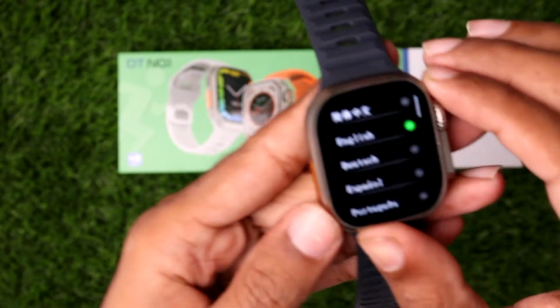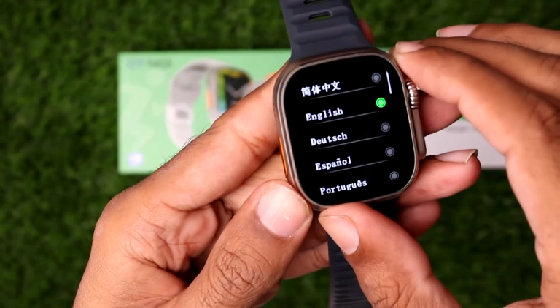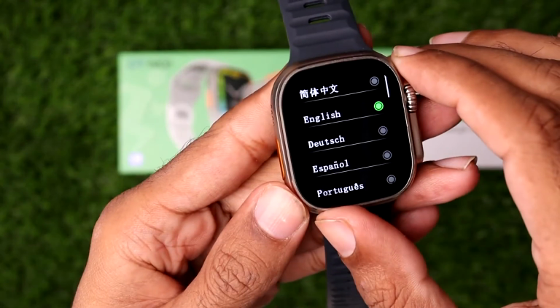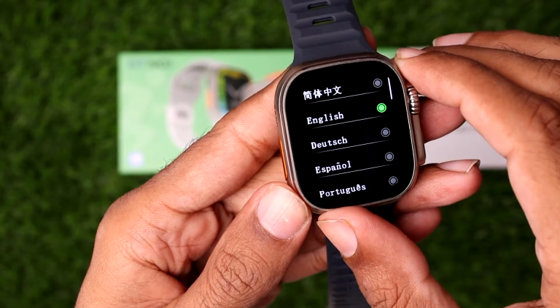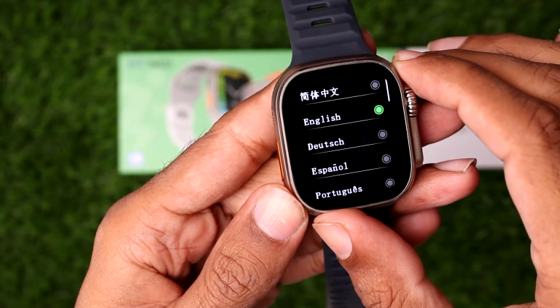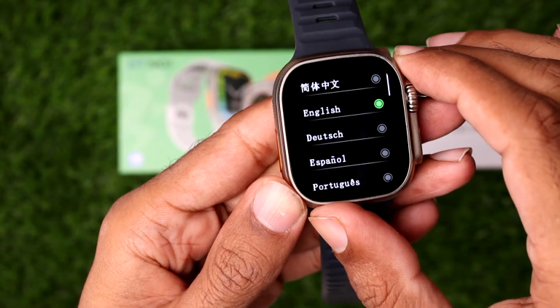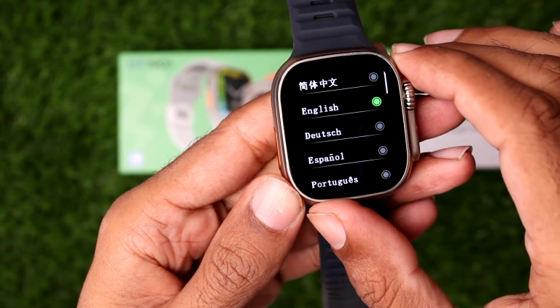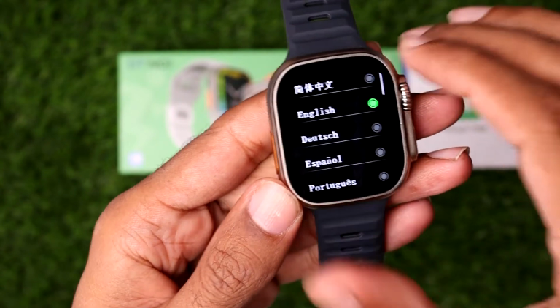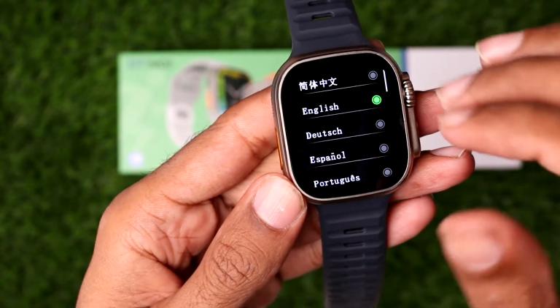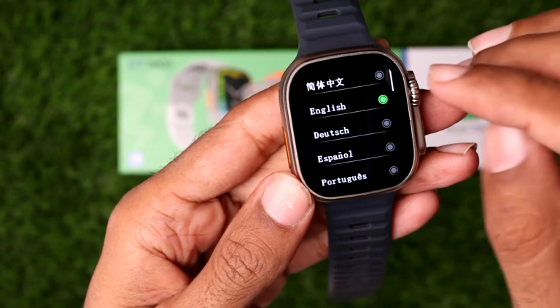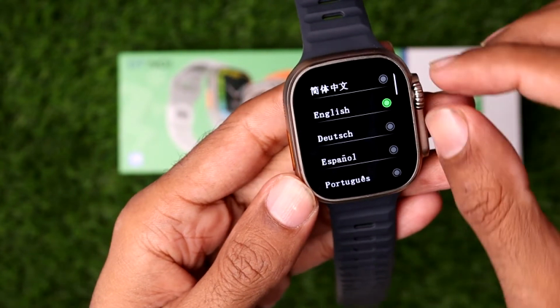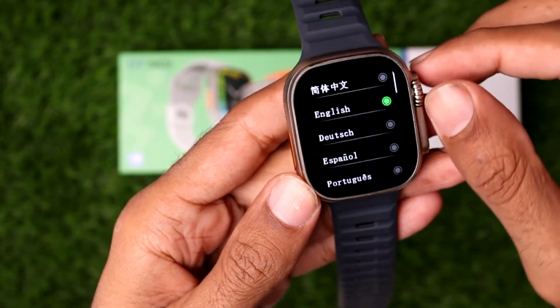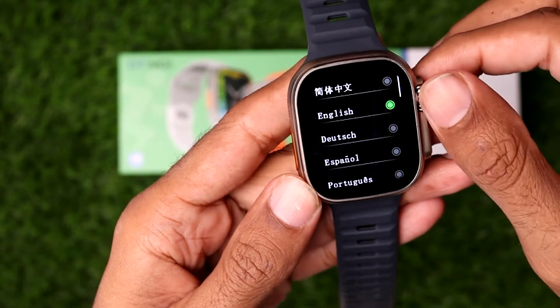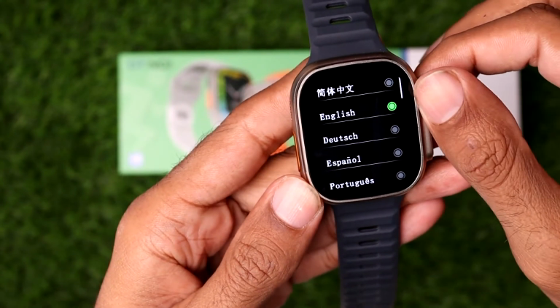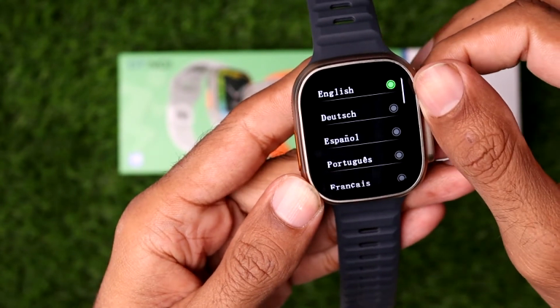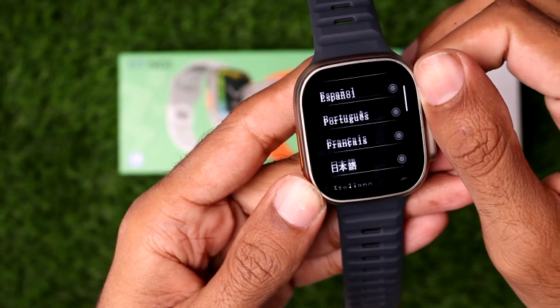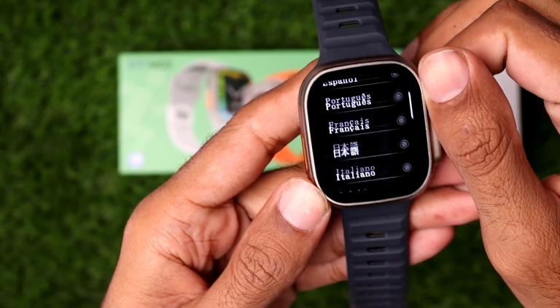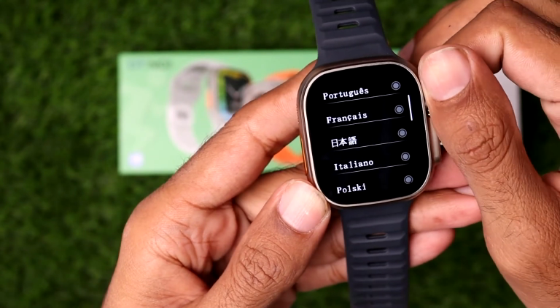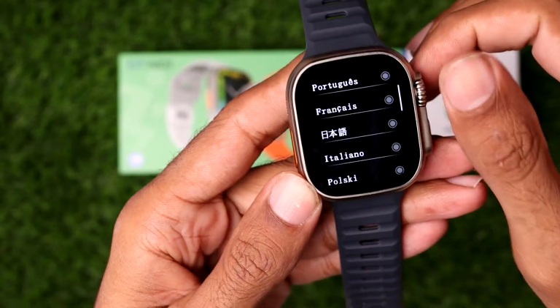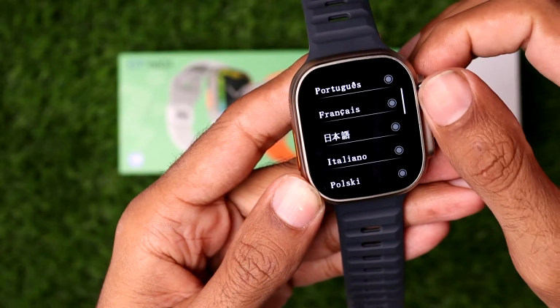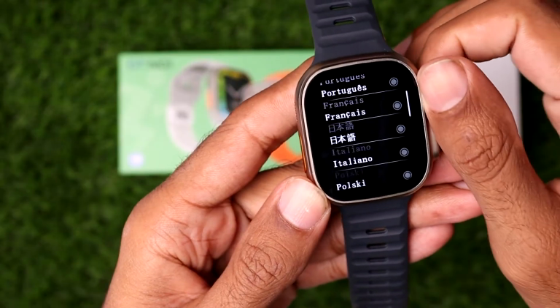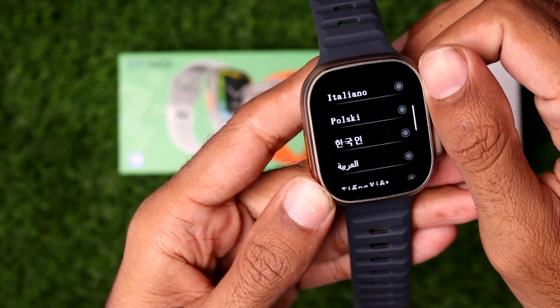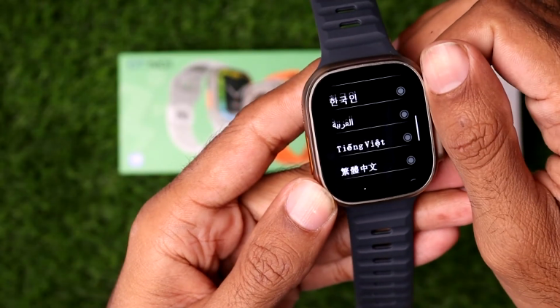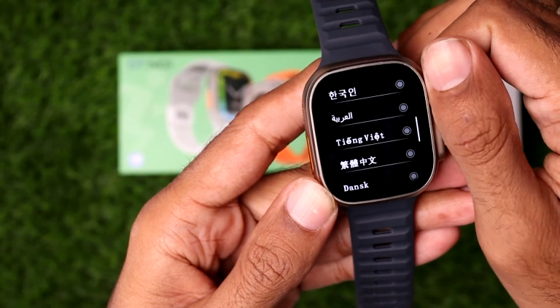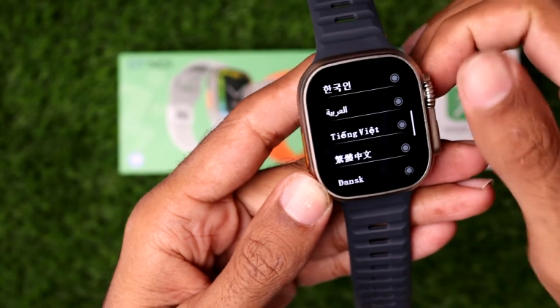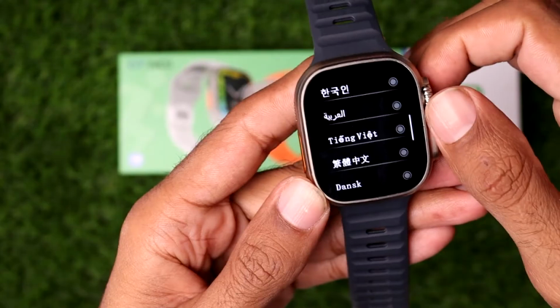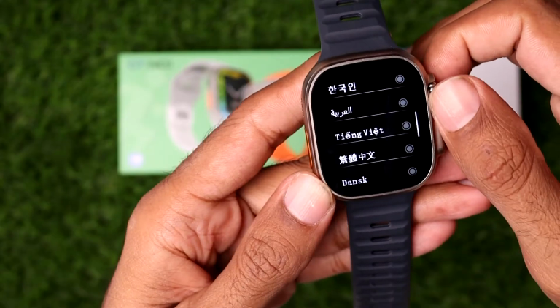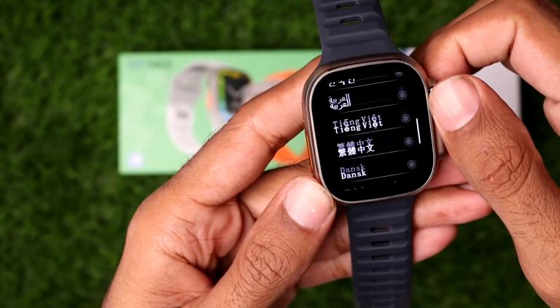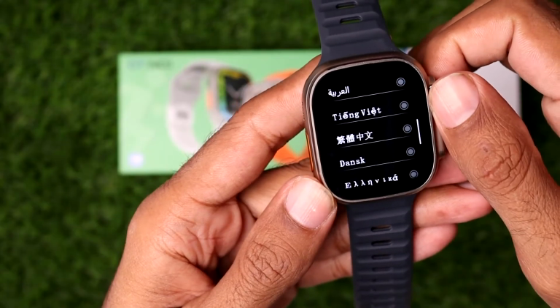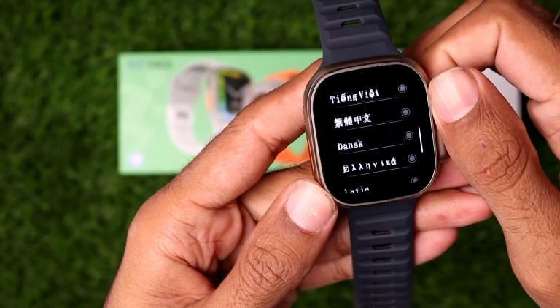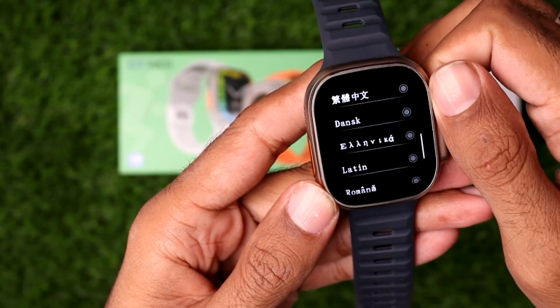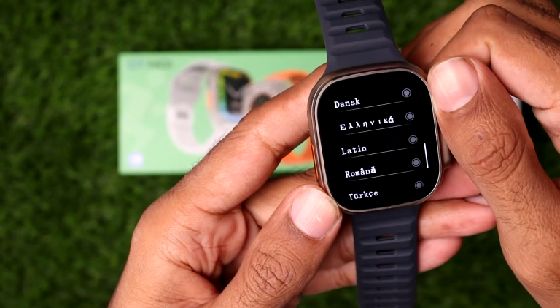So by default, this watch comes with English. You need to simply scroll down below, and here you will find a list of different languages that the DT8 Ultra Smartwatch supports.